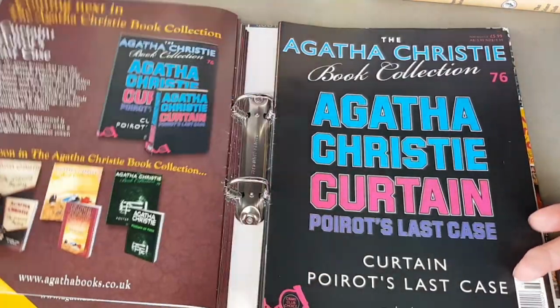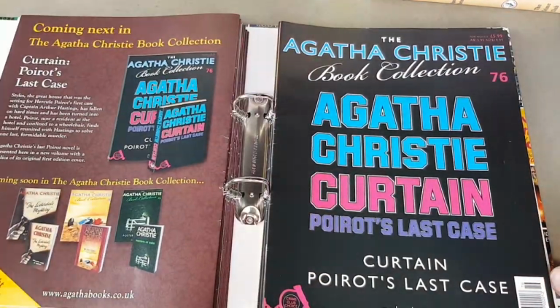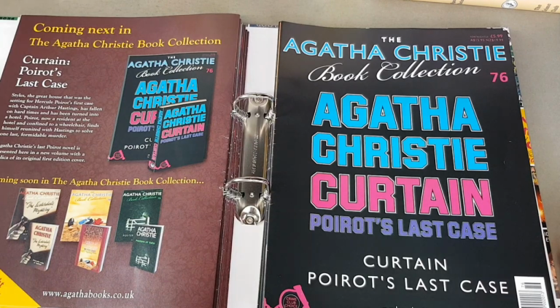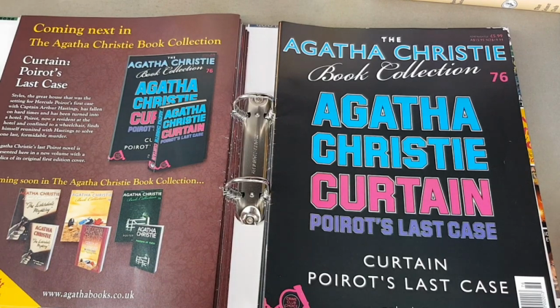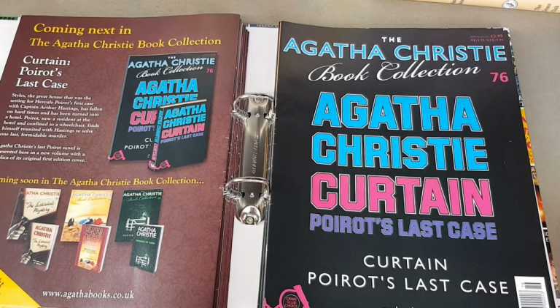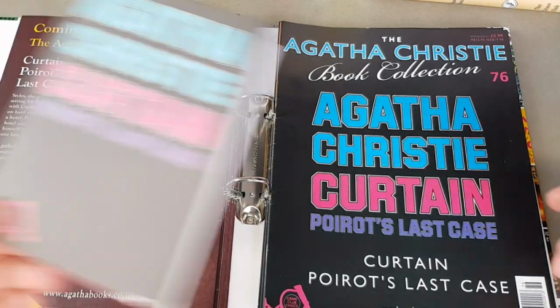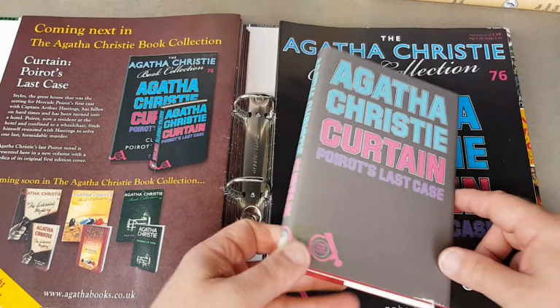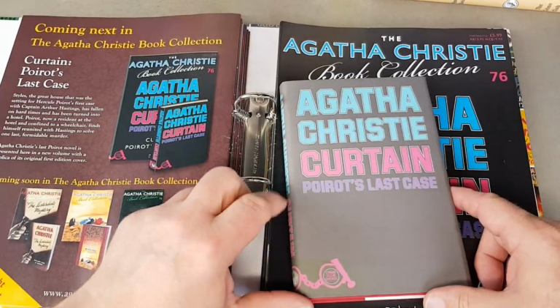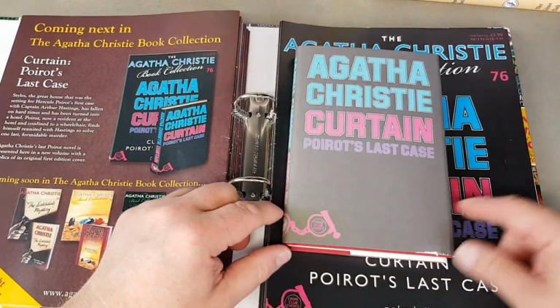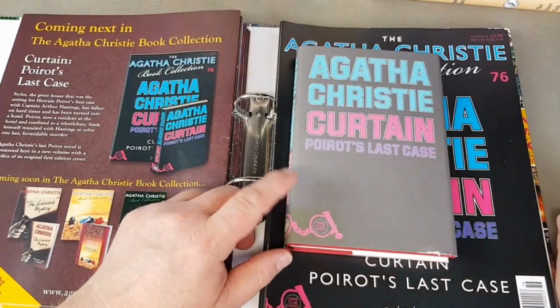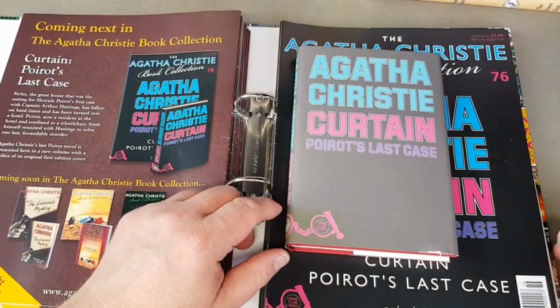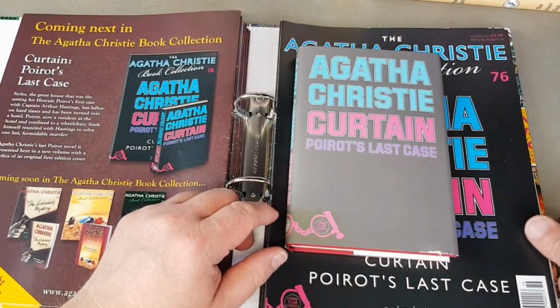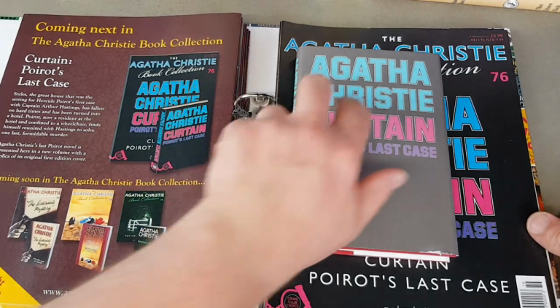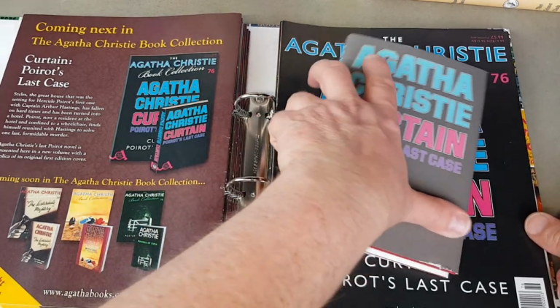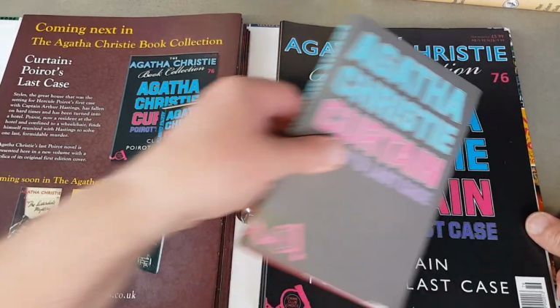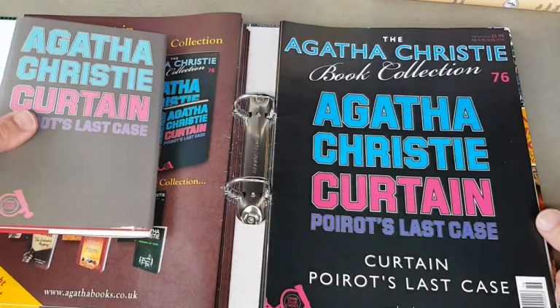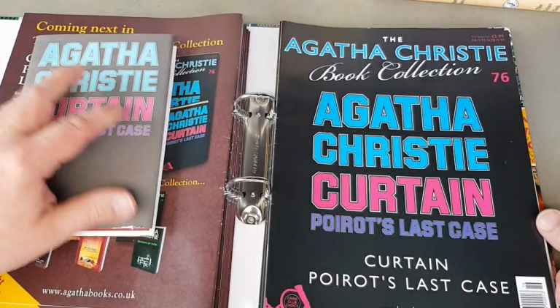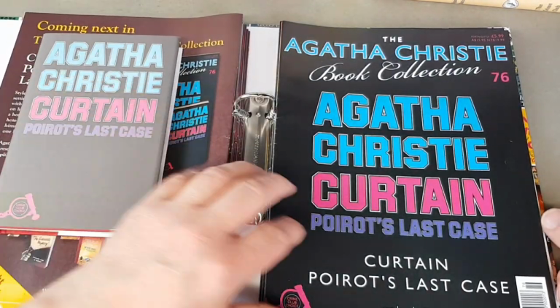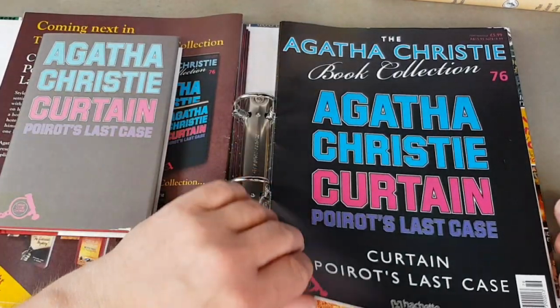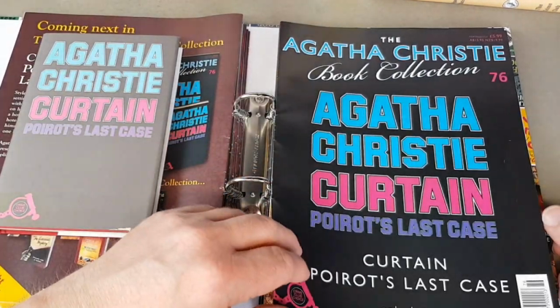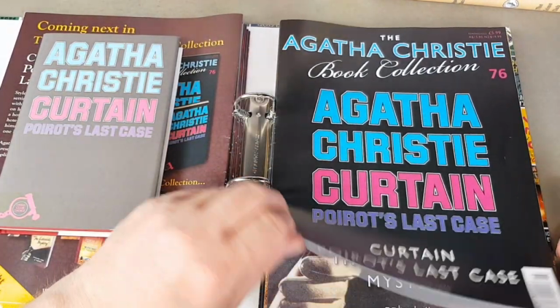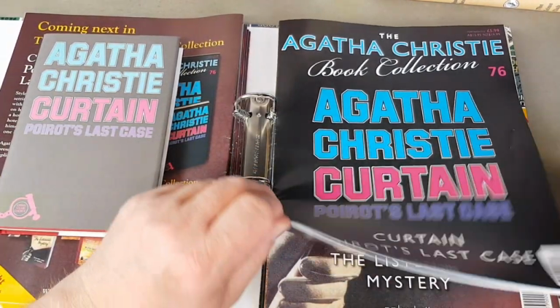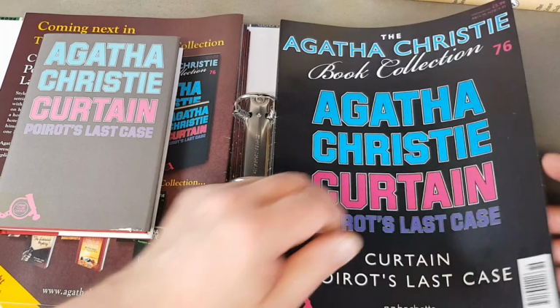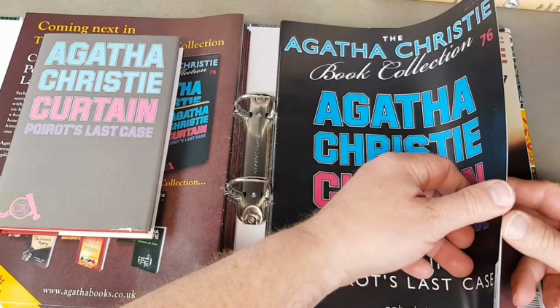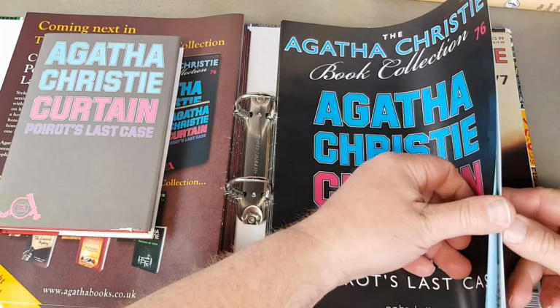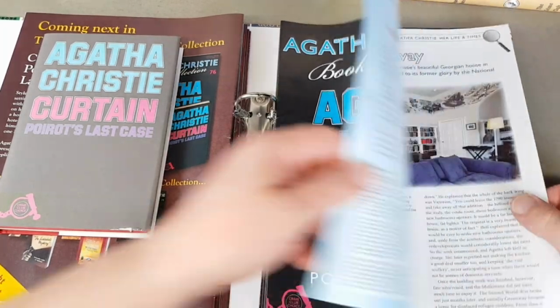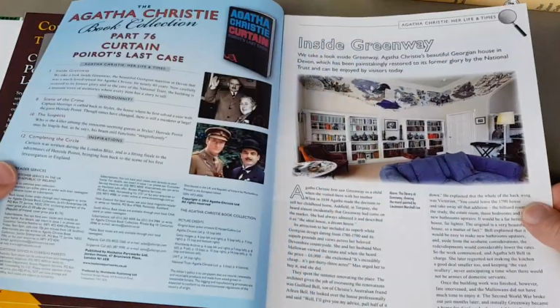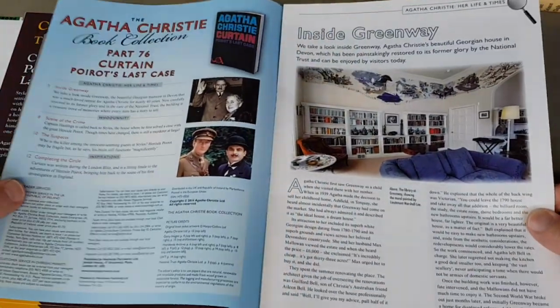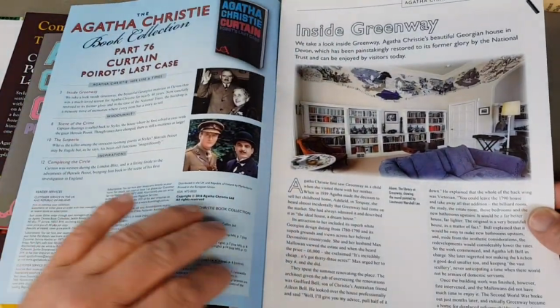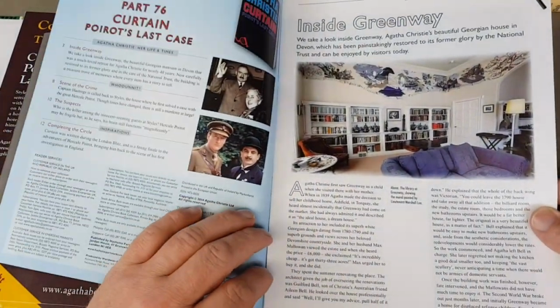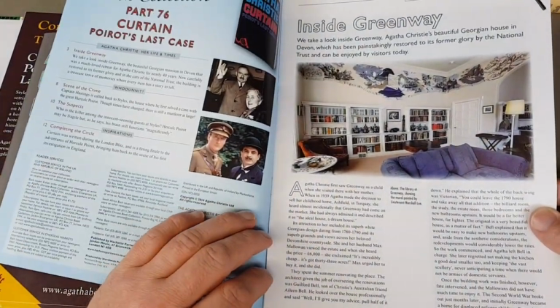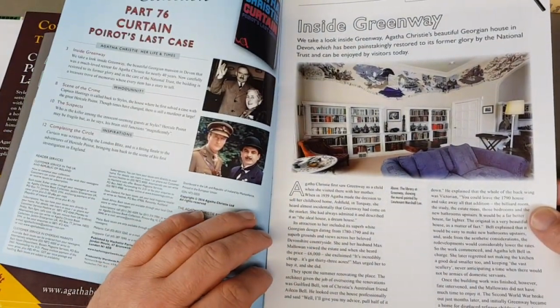Then we've got Curtain — Poirot's last case. A good one — I remember borrowing this one from the library and very much enjoying it. It's got a great twist at the end, as so many of them do. Inside Greenway shown in the magazine.